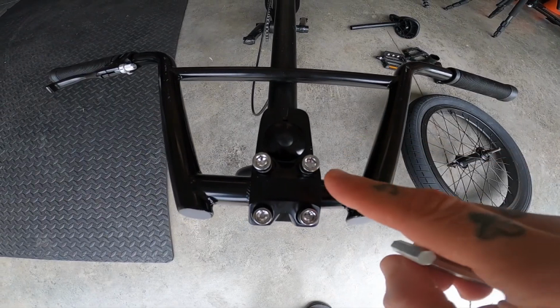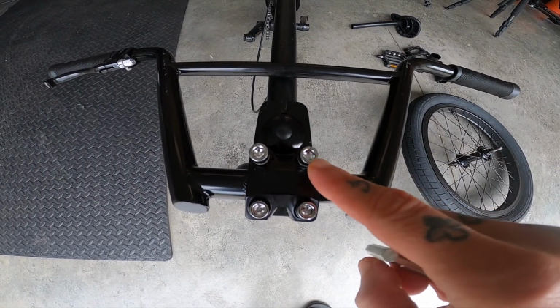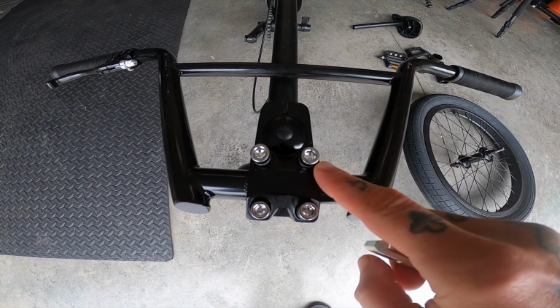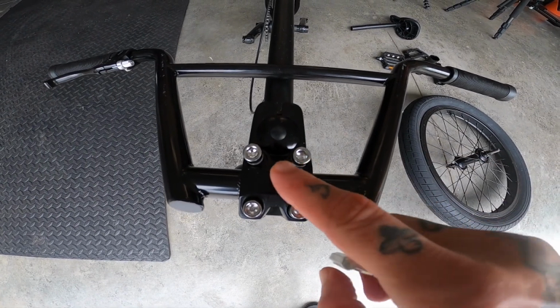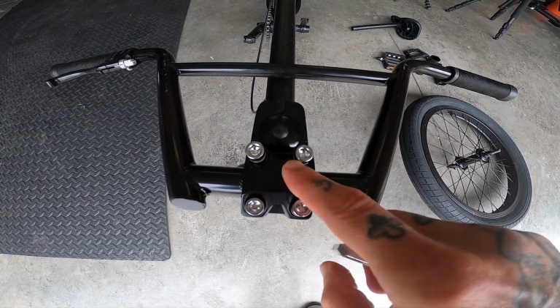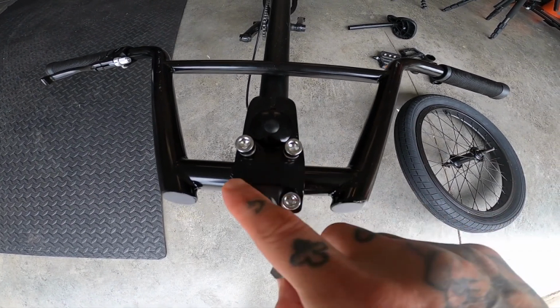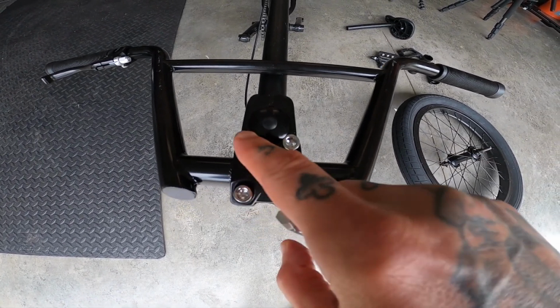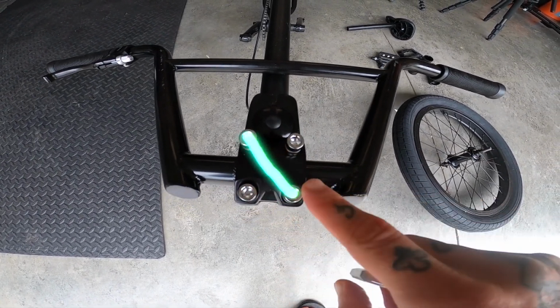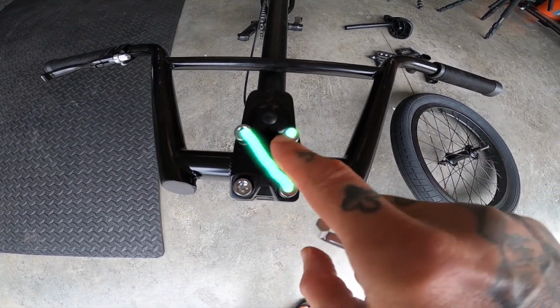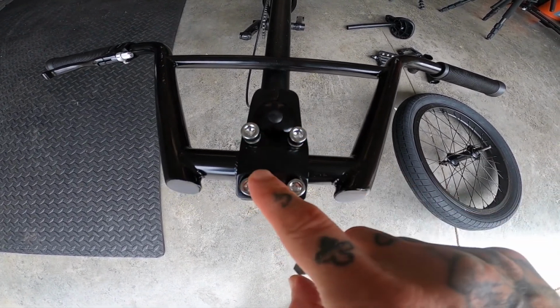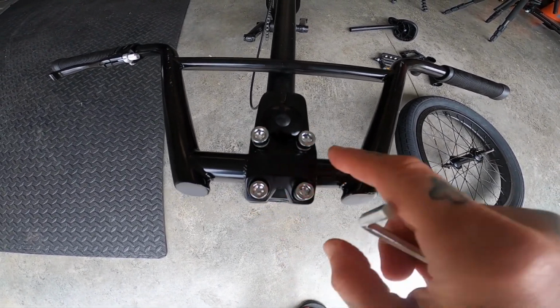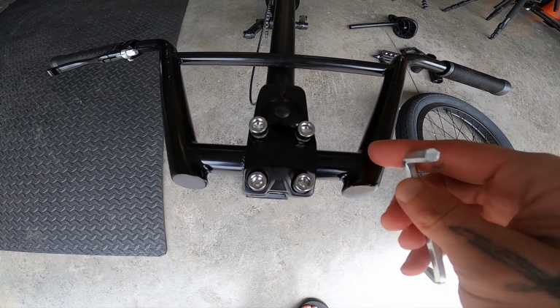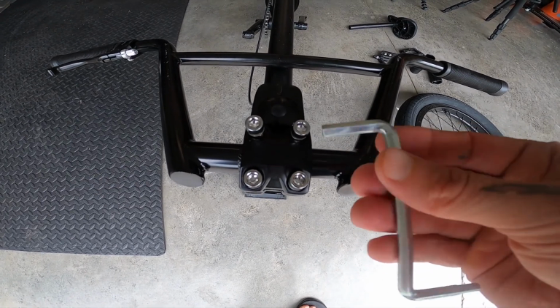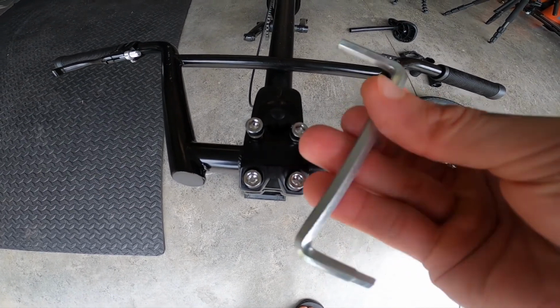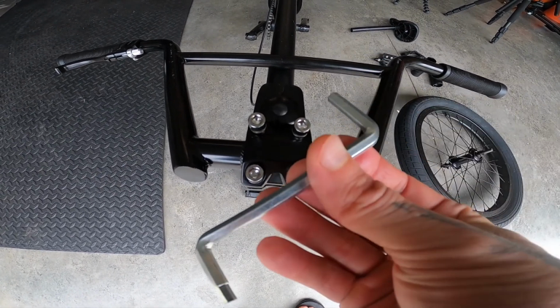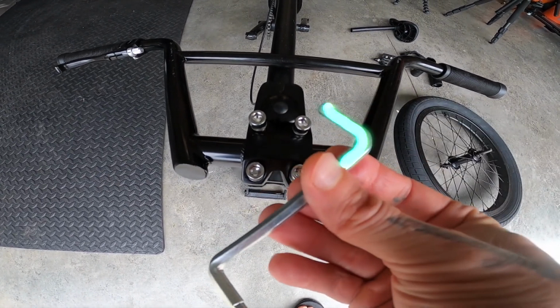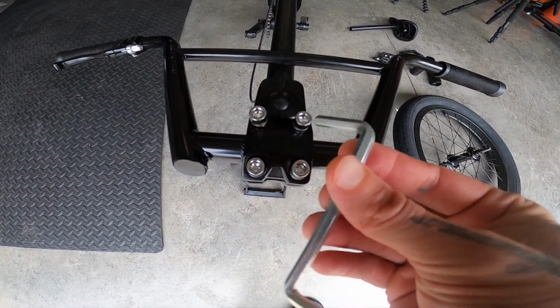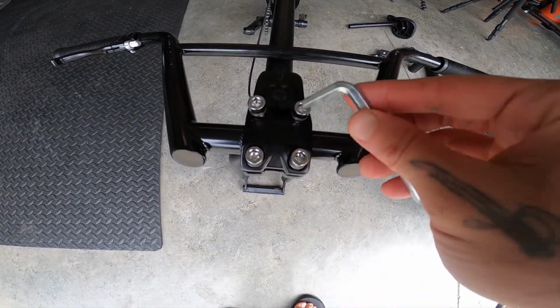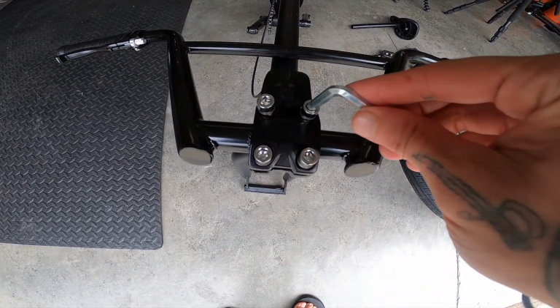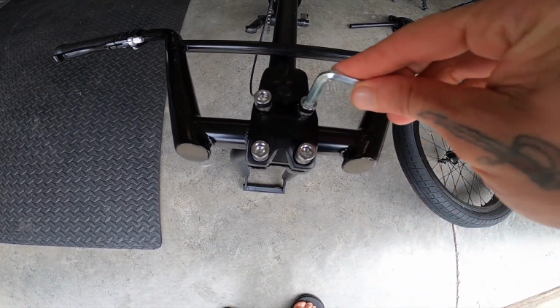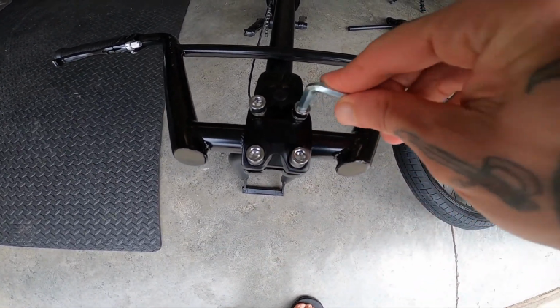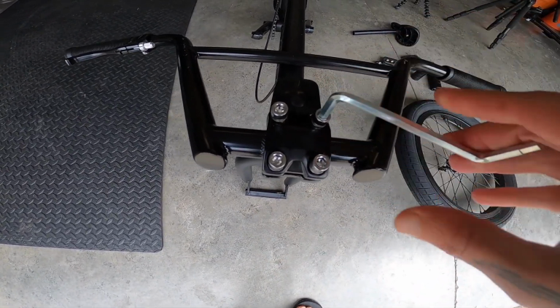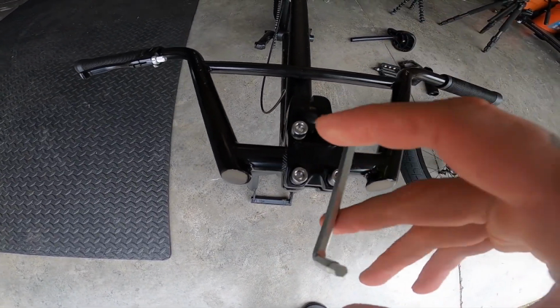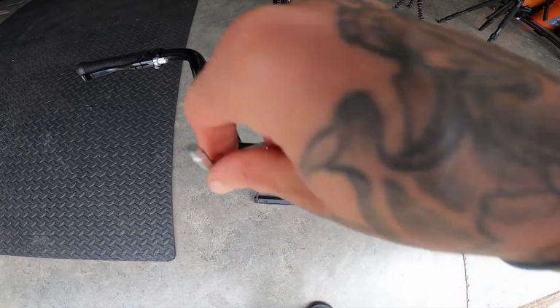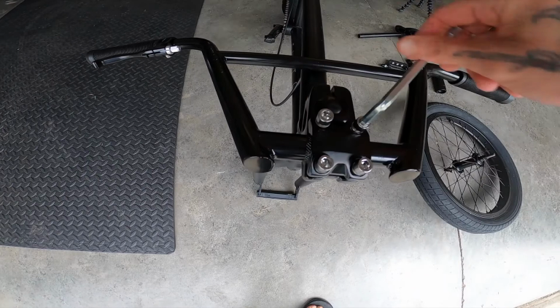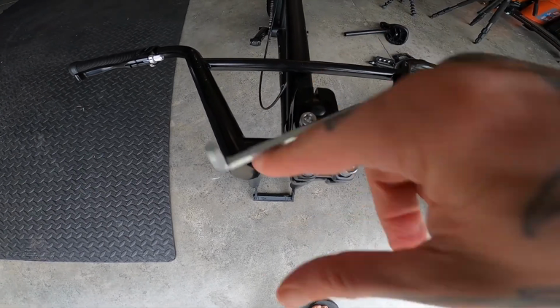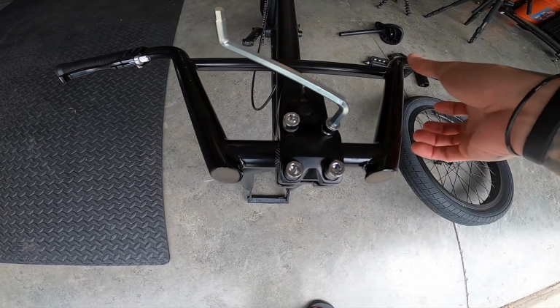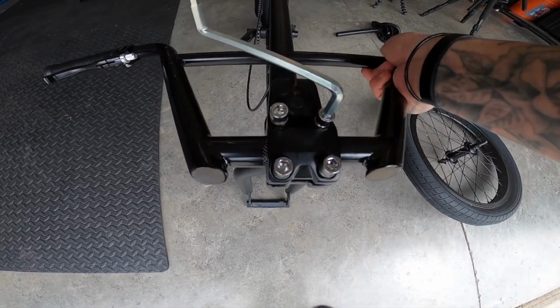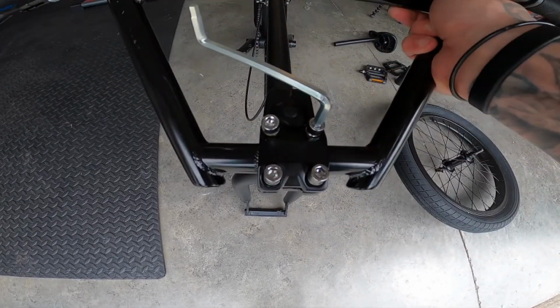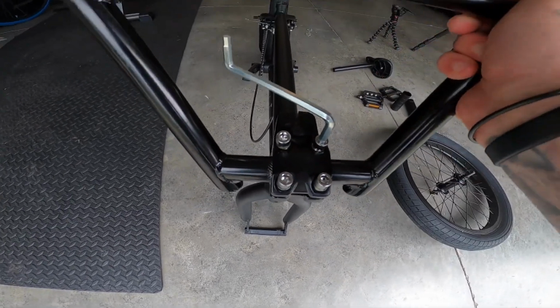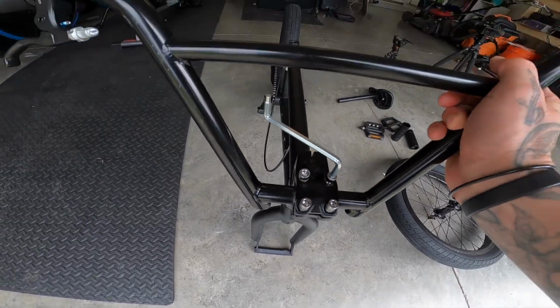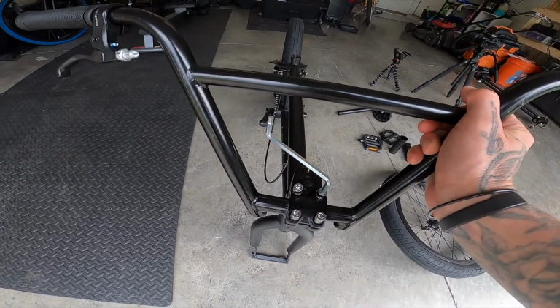Whenever you tighten up the bolts on the stem, you want to do it in a cross pattern. That way you don't strip the bolts, and you want to use the 6mm allen key that comes with the Elite bike. Once they start getting tight, you can put the handlebars into position.